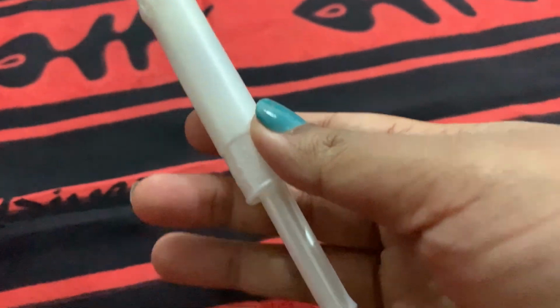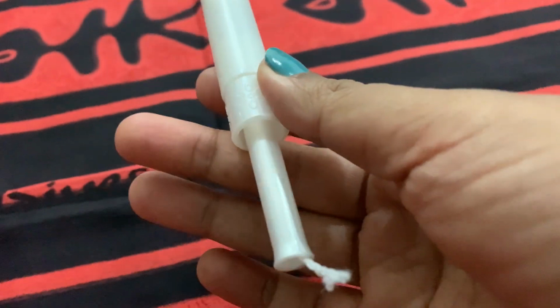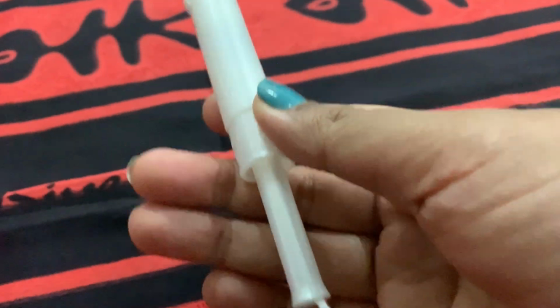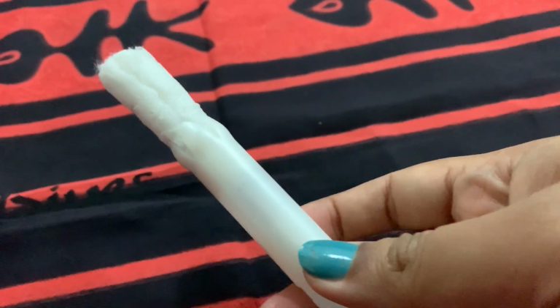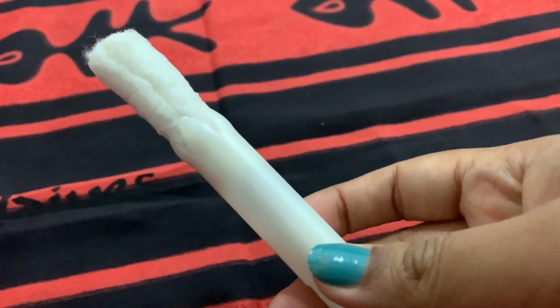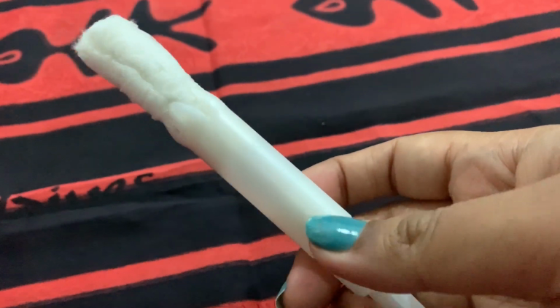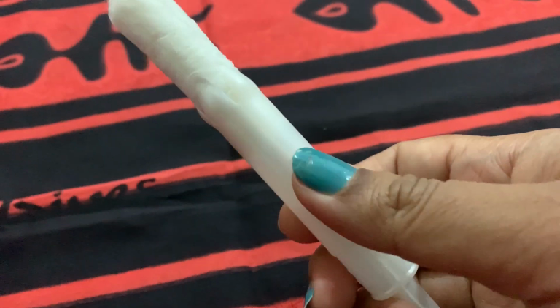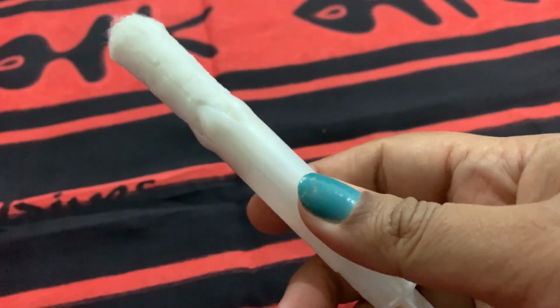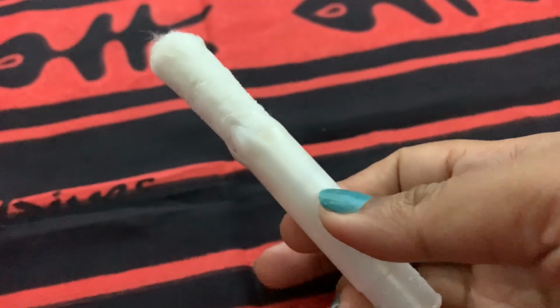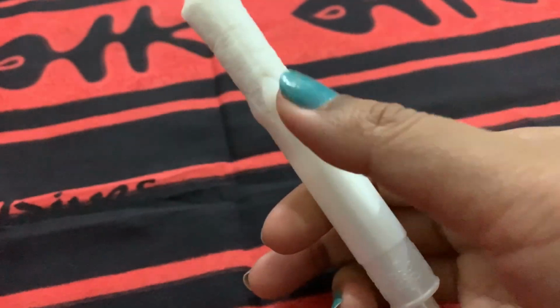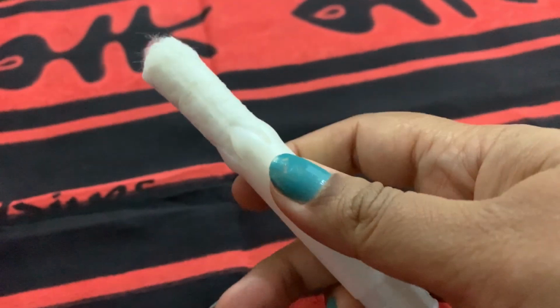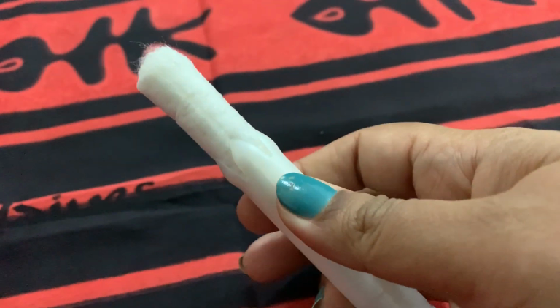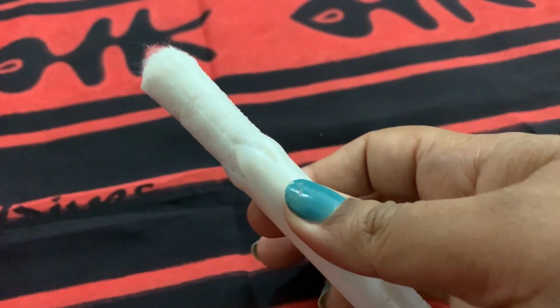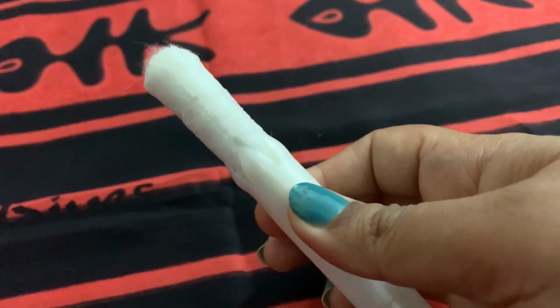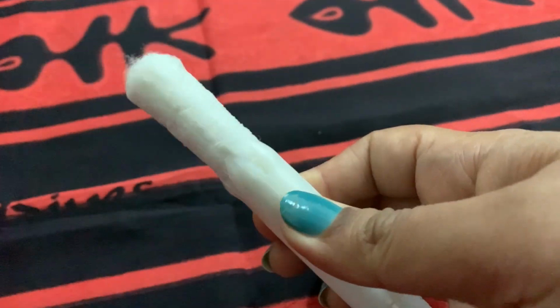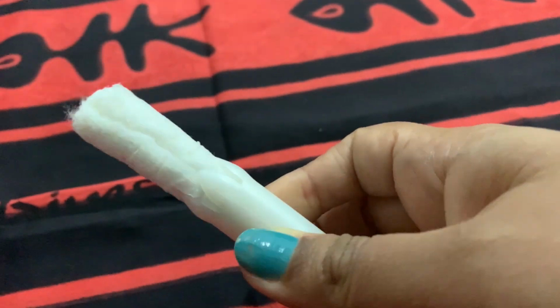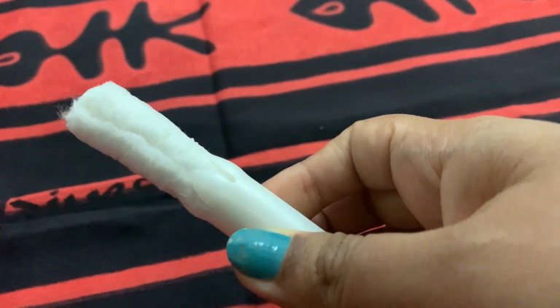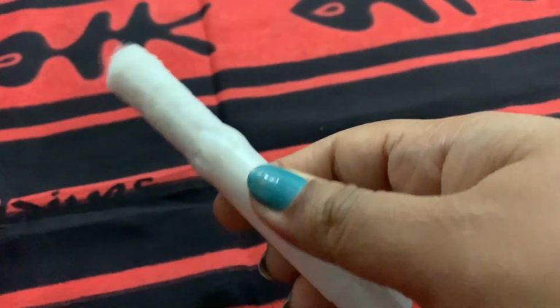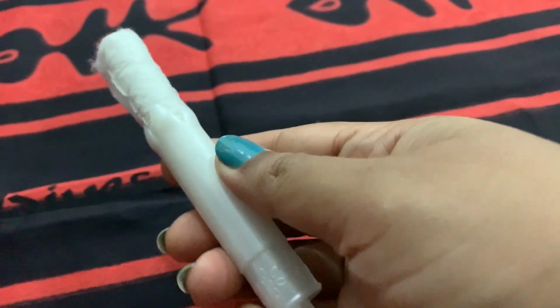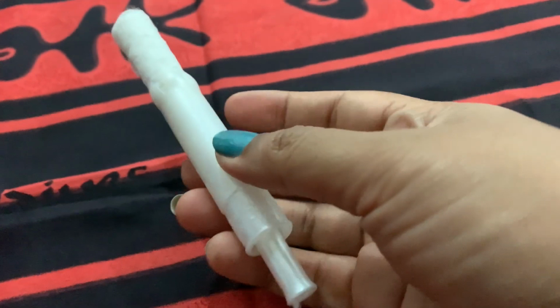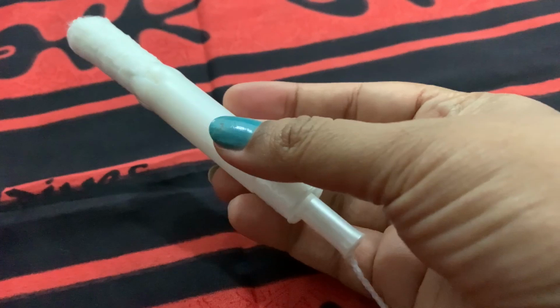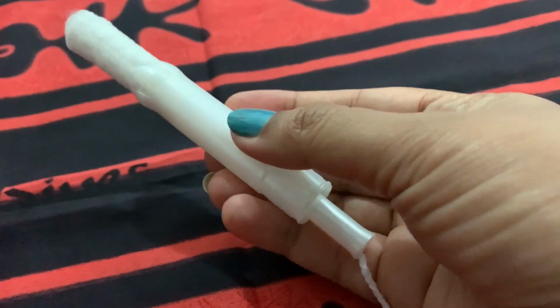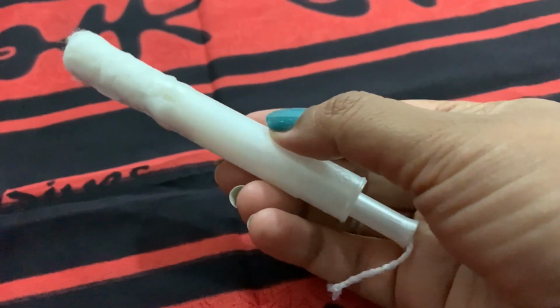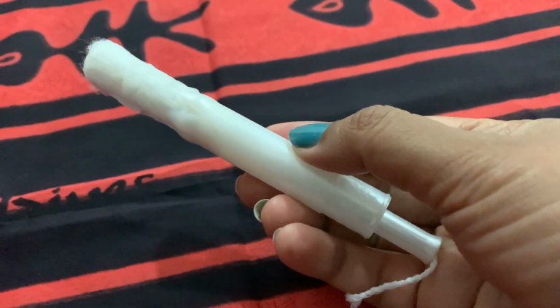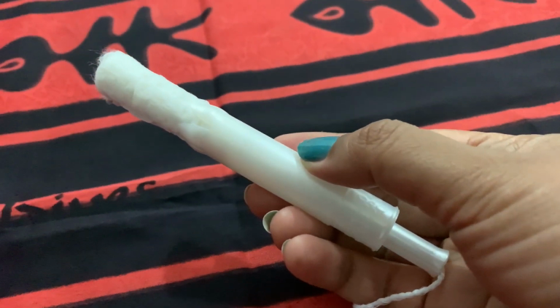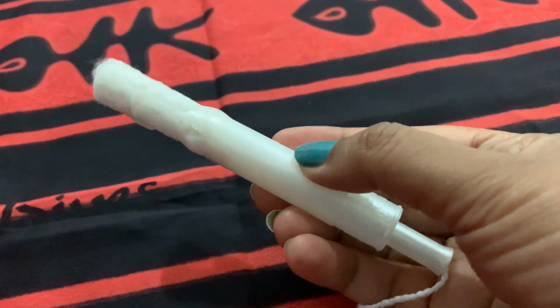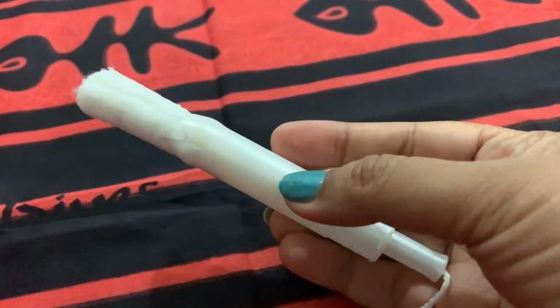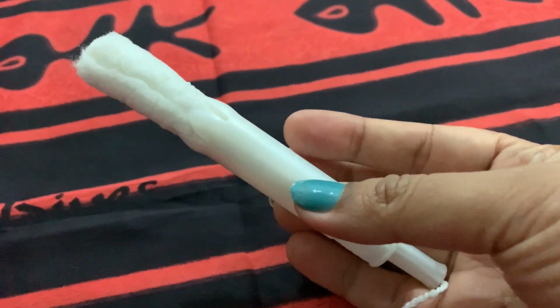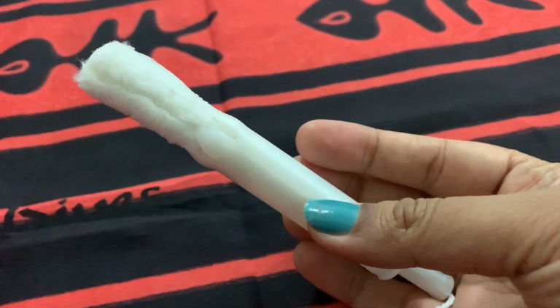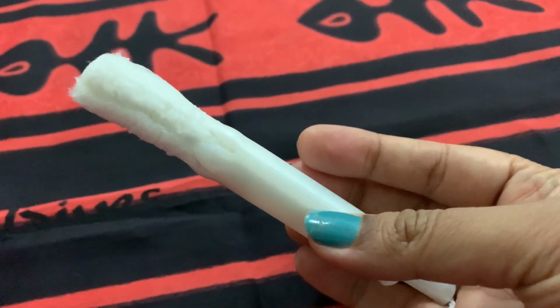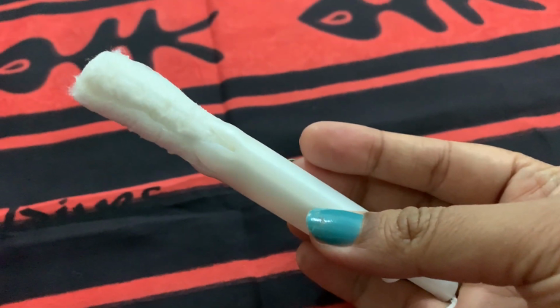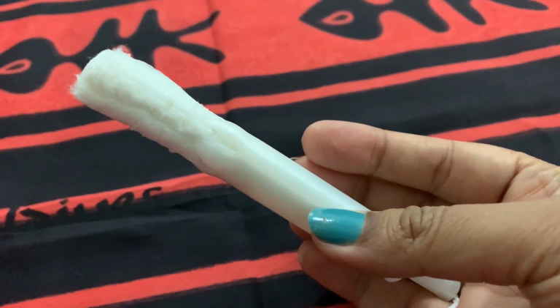When it comes out, we will remove the plastic body. You can keep the tampon in for 7 to 8 hours and it will absorb the flow with no leakage.